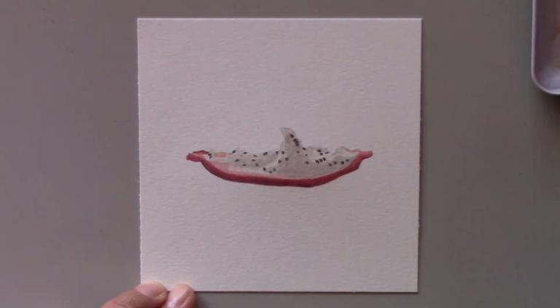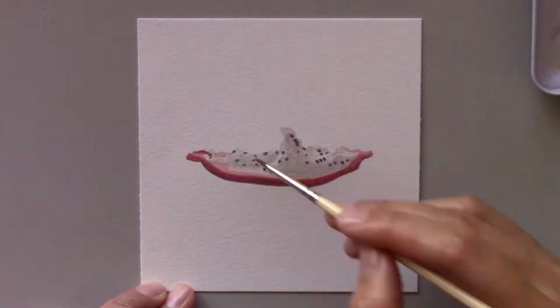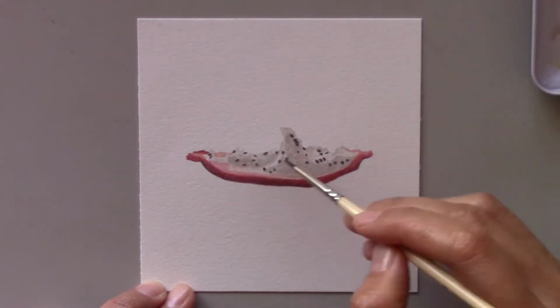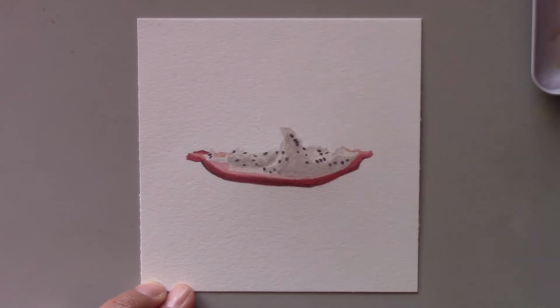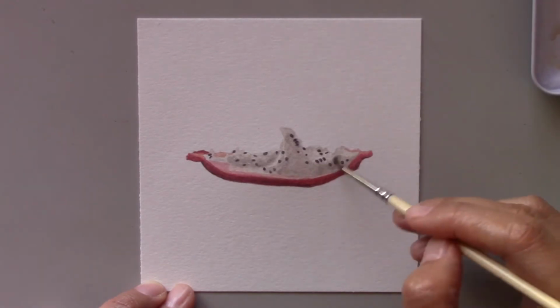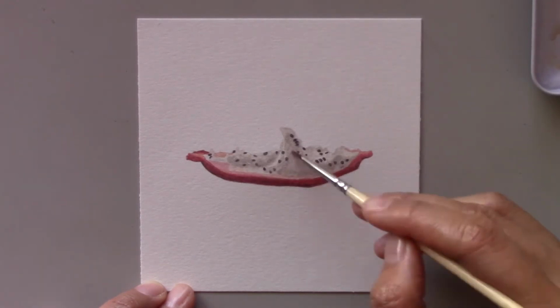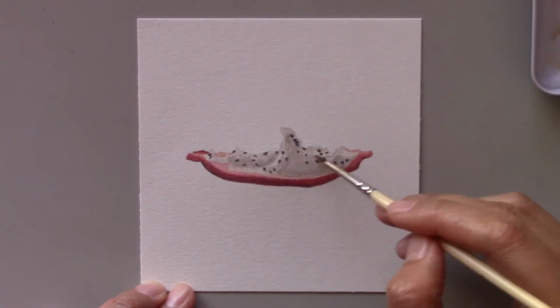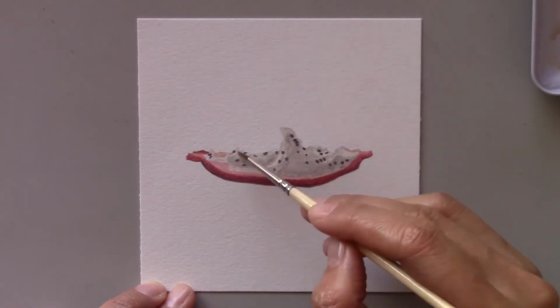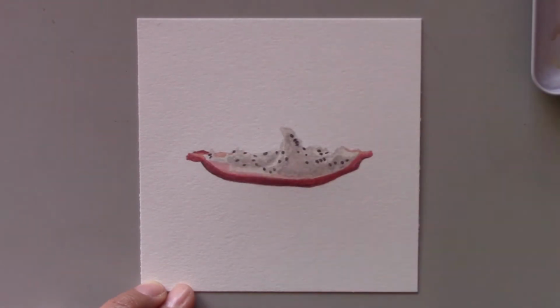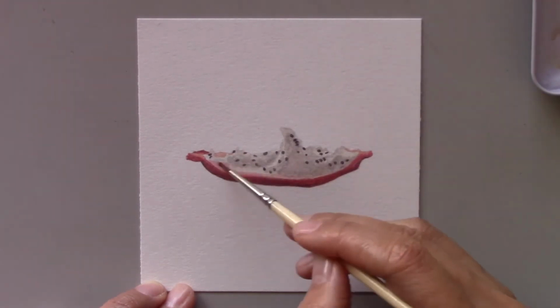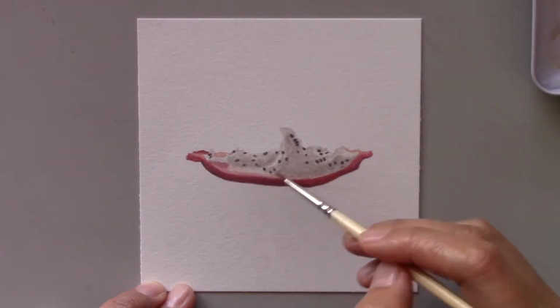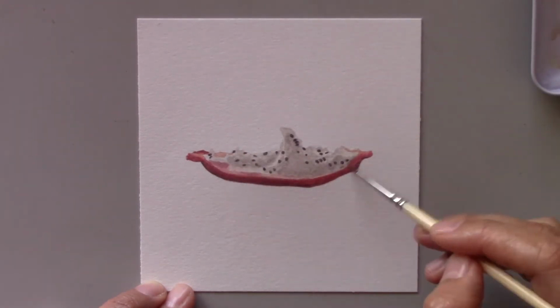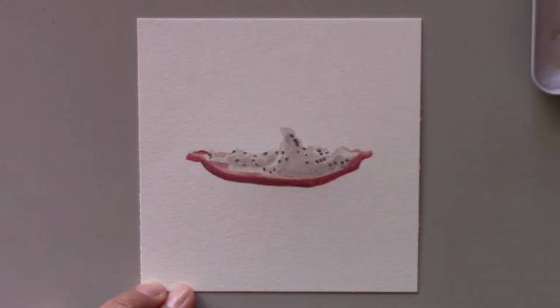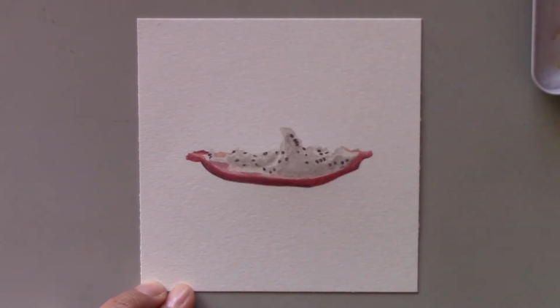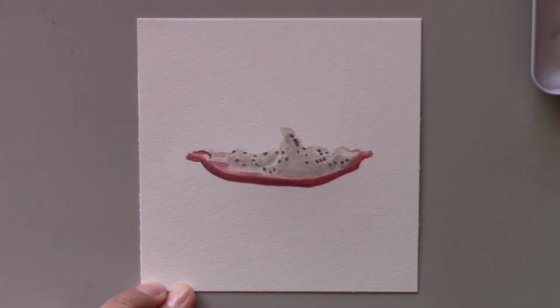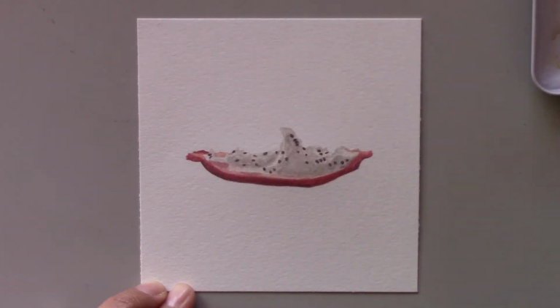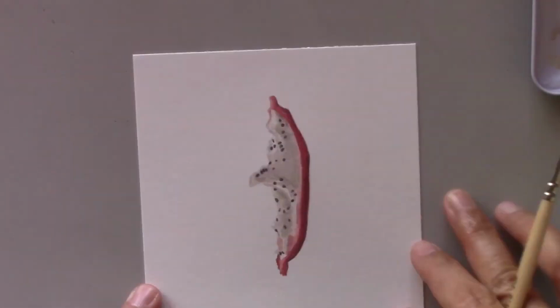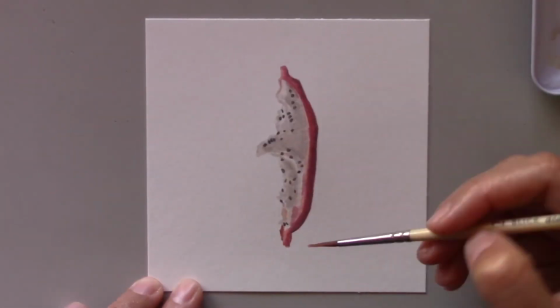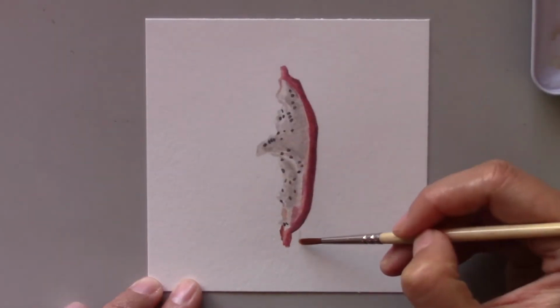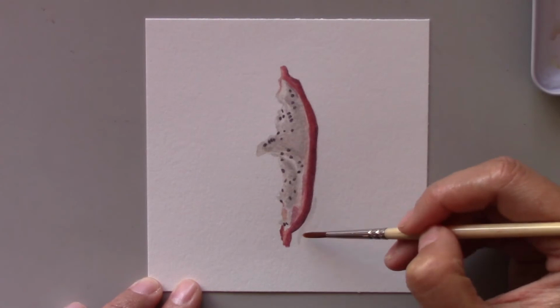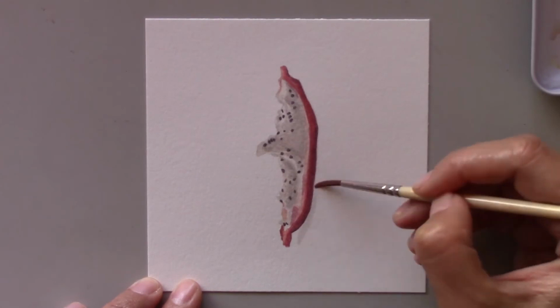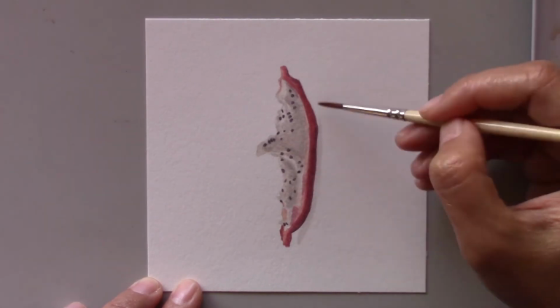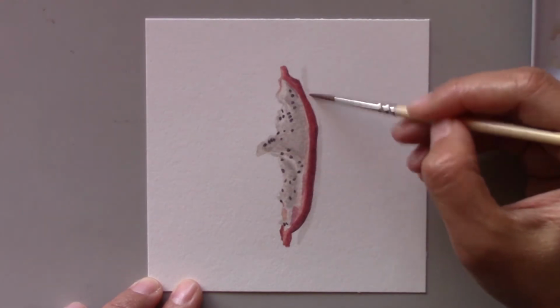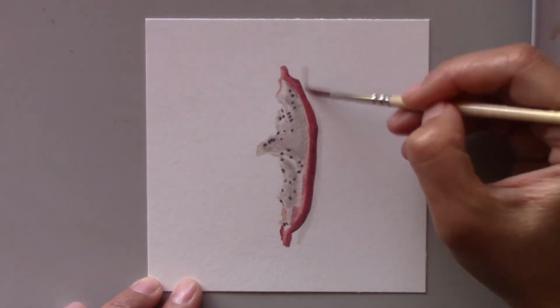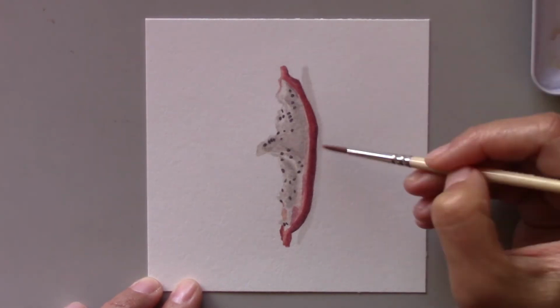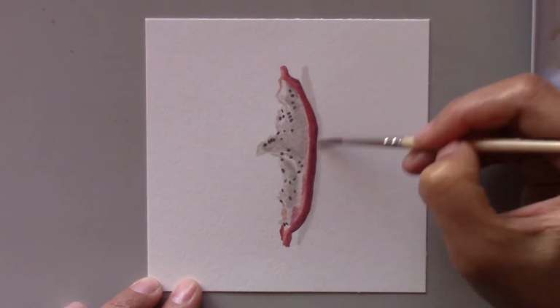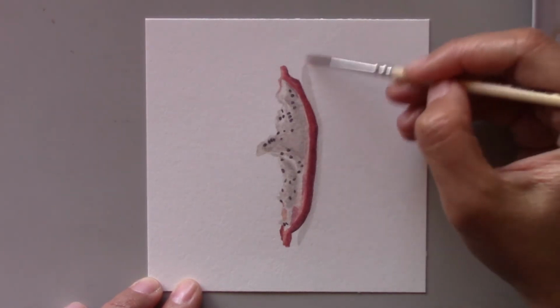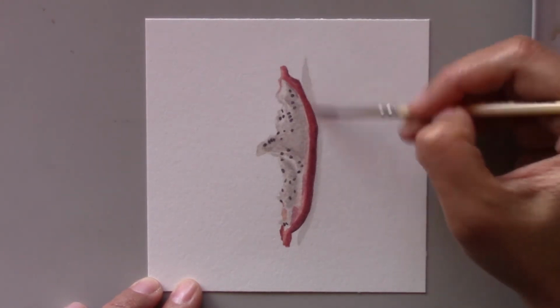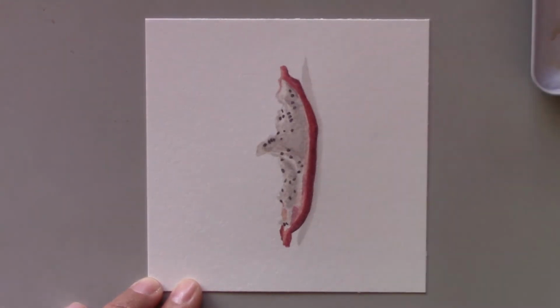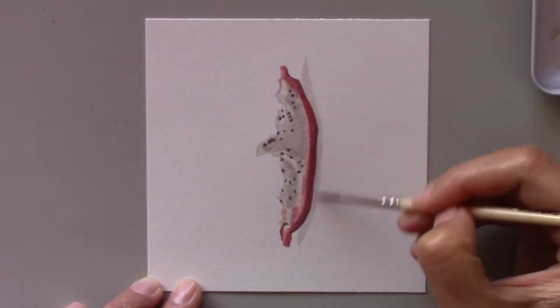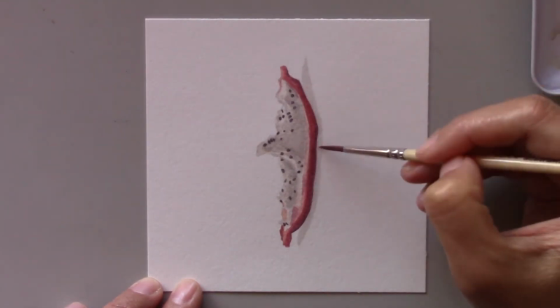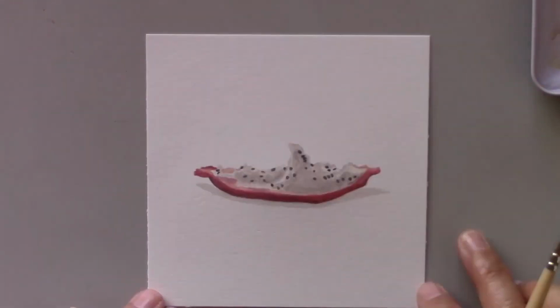Overall it was quite fun to explore this dragon fruit. I certainly don't remember what it tasted like, but I hope to give it a try whenever I encounter this fruit again.